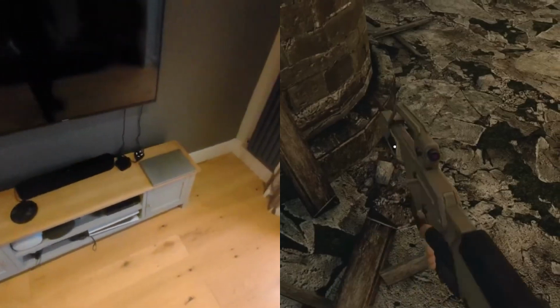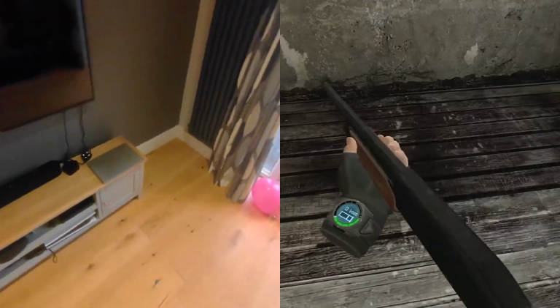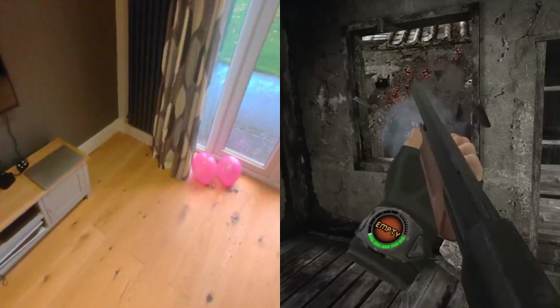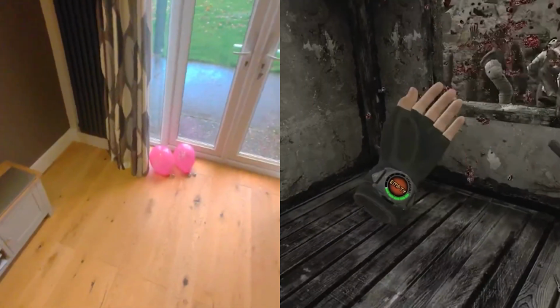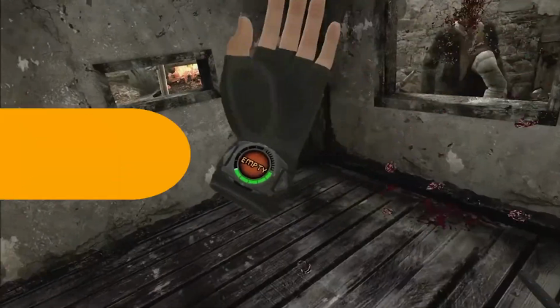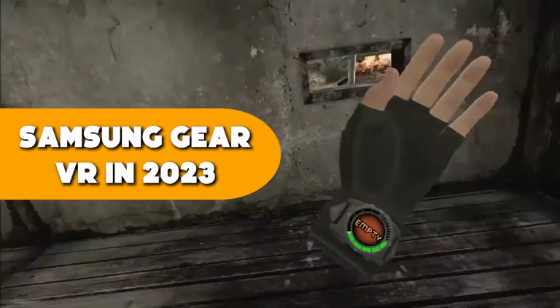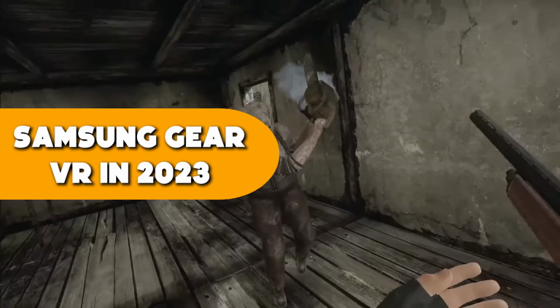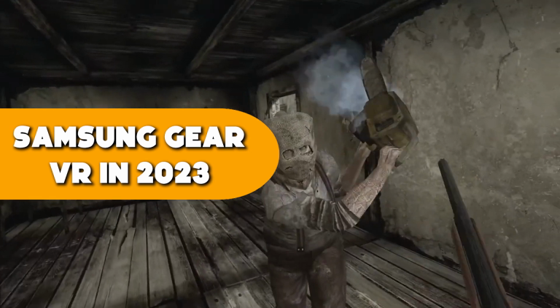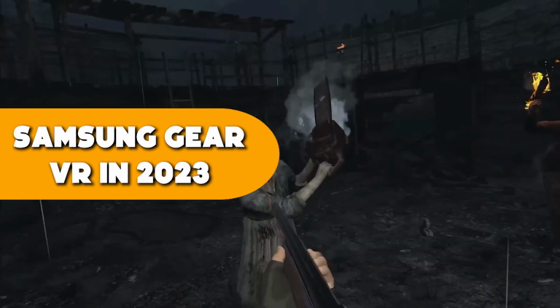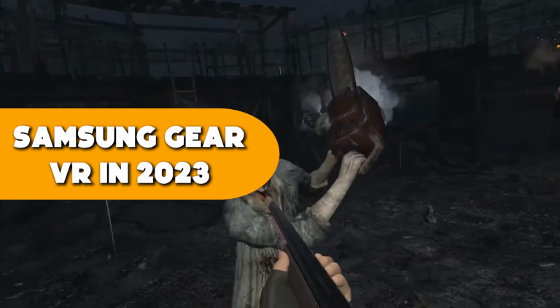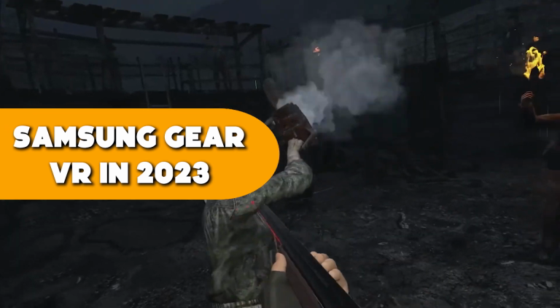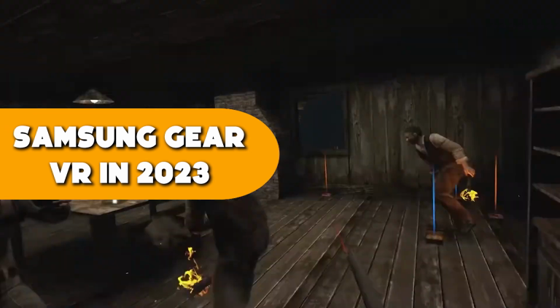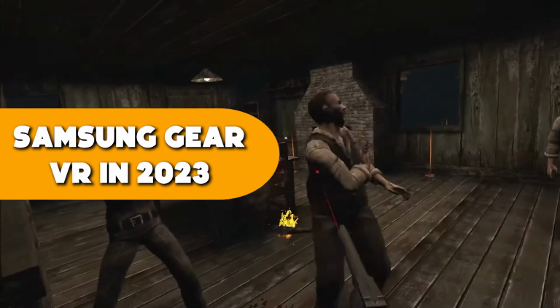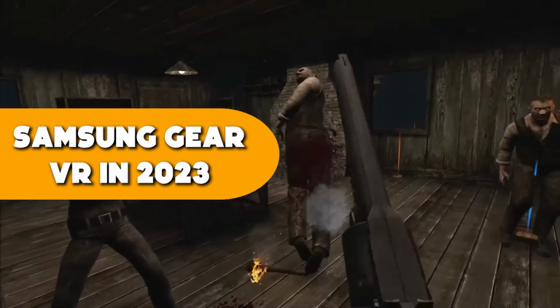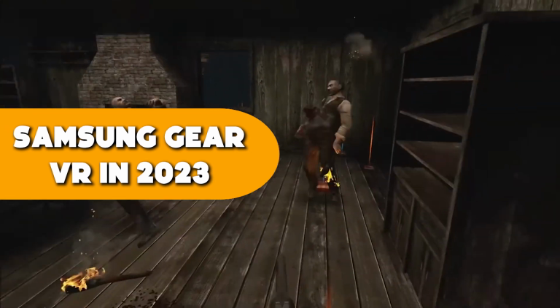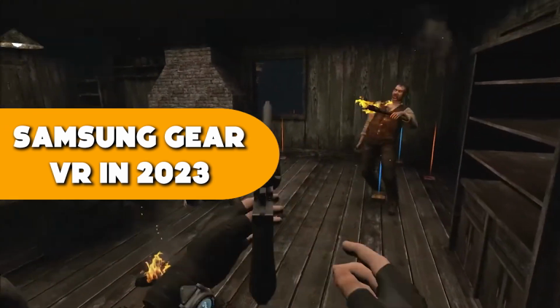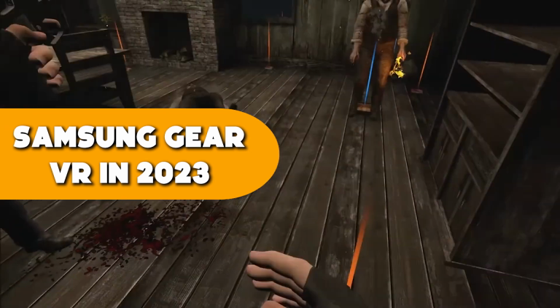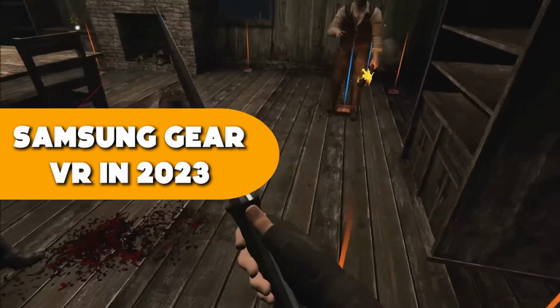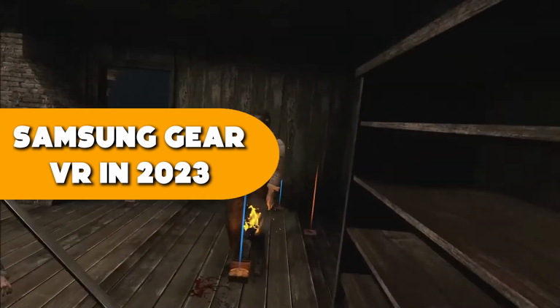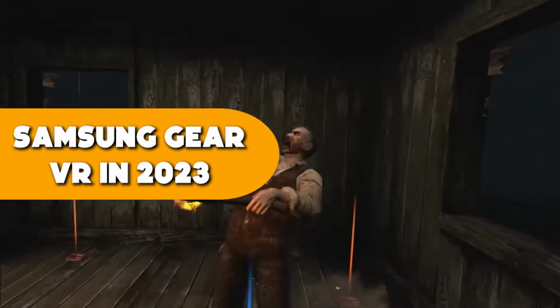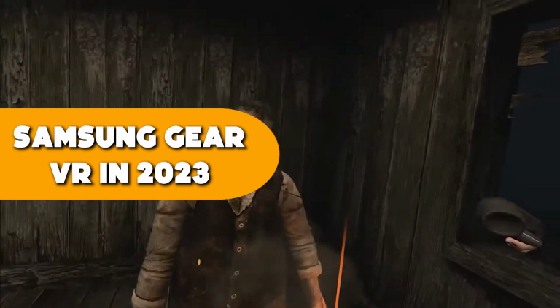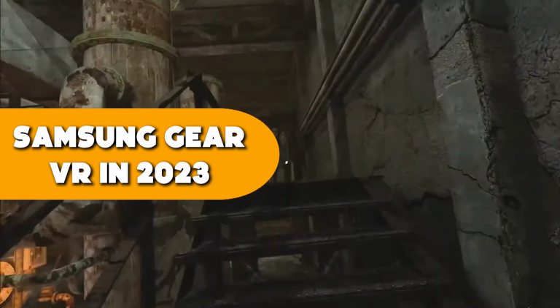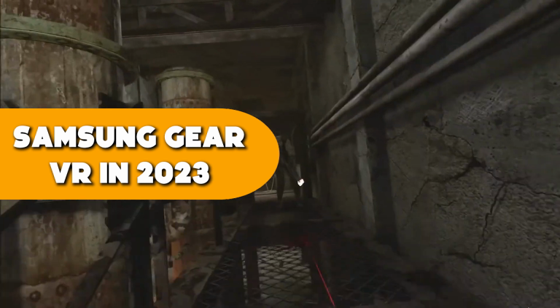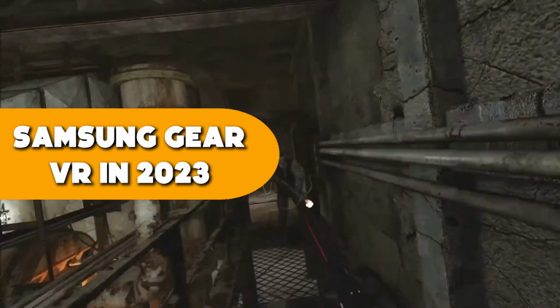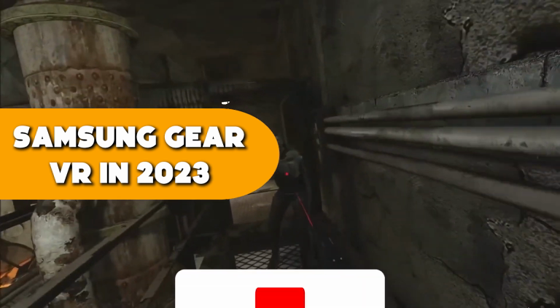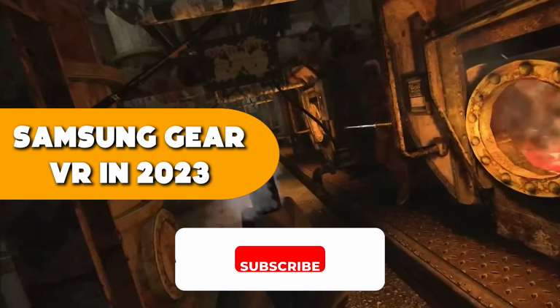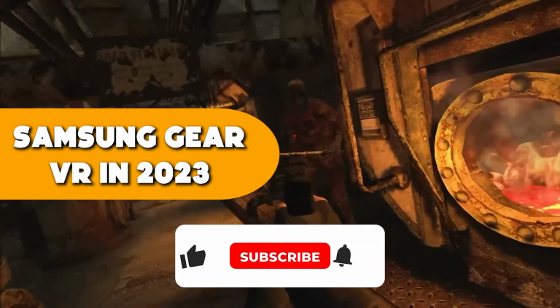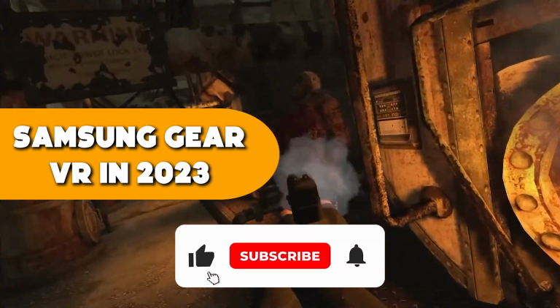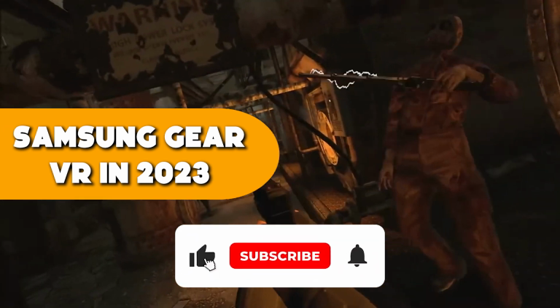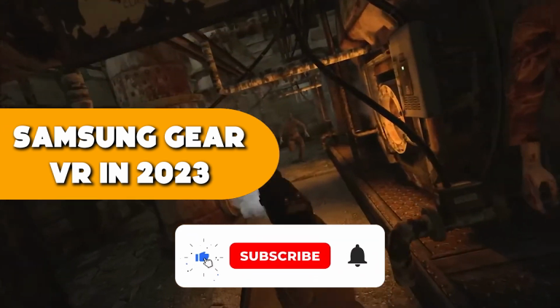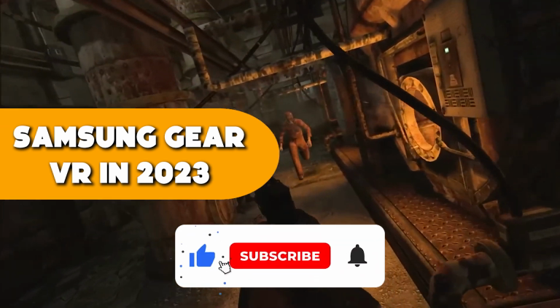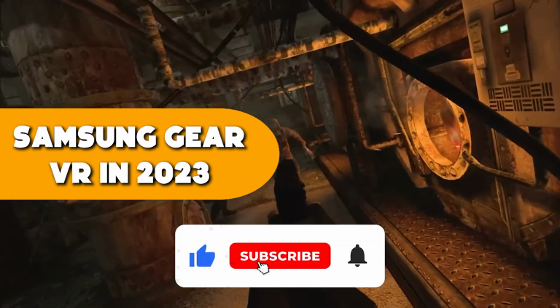In the next video, we're going to take a look at the Samsung Gear VR in 2023 and ask the question: does anyone still use it? Find out now and join us on our journey to explore the potential of virtual reality.